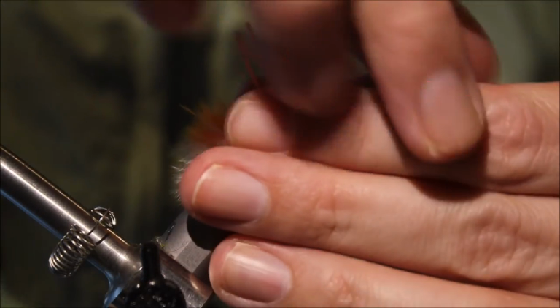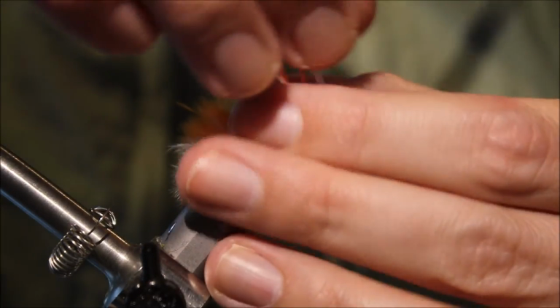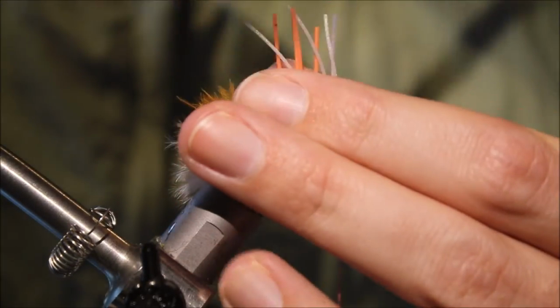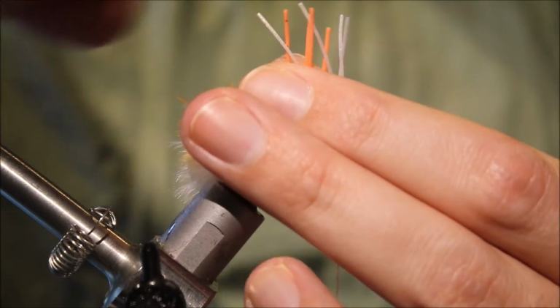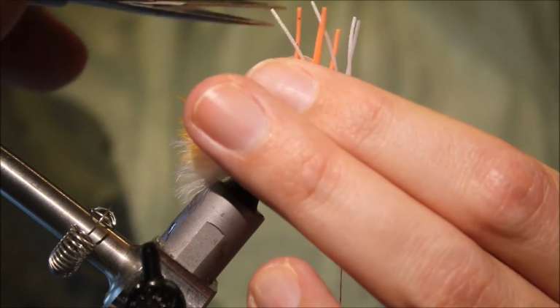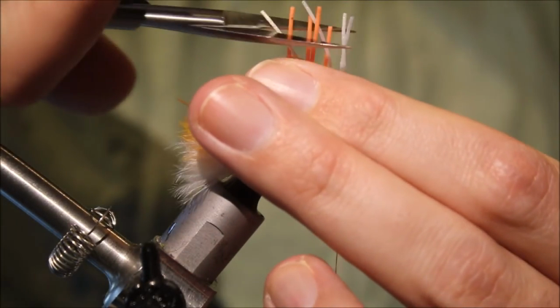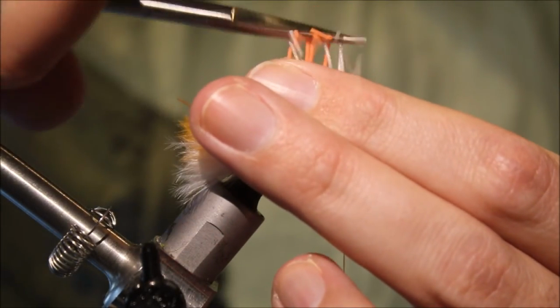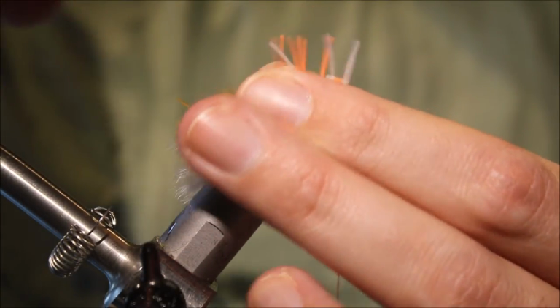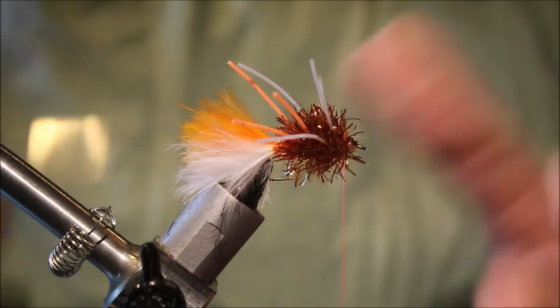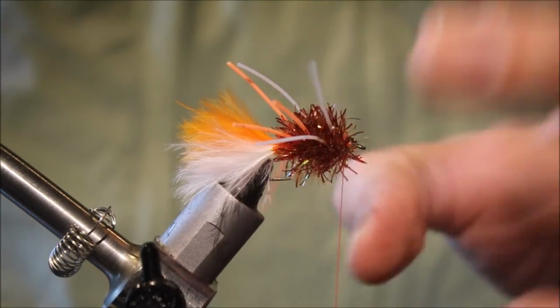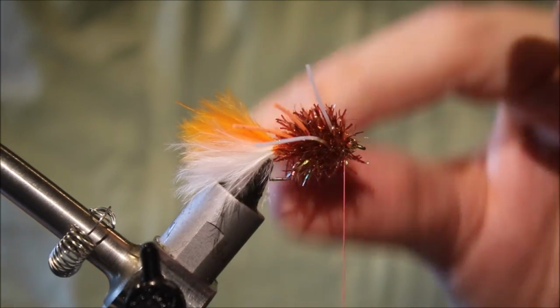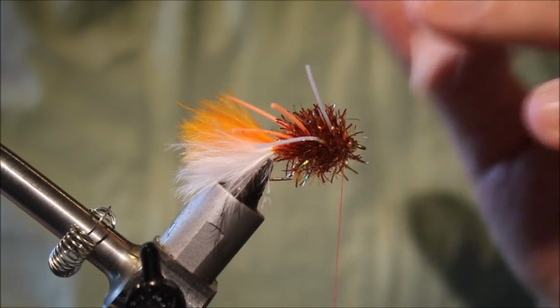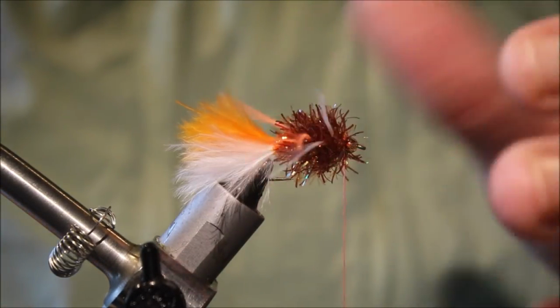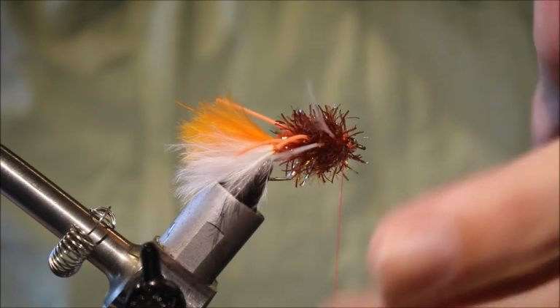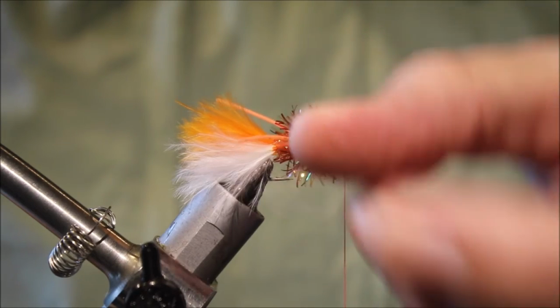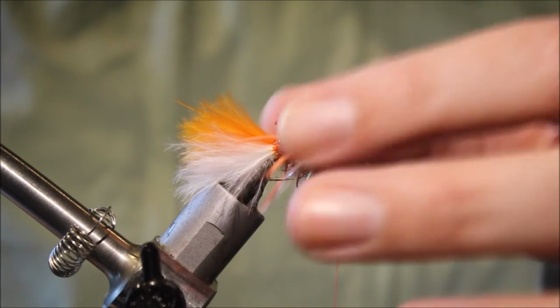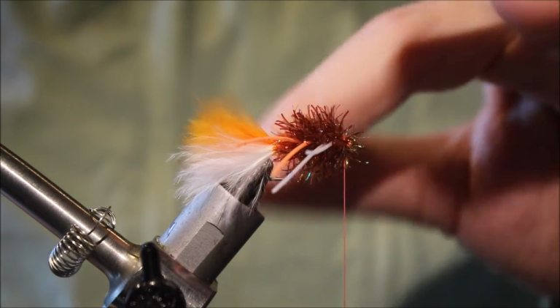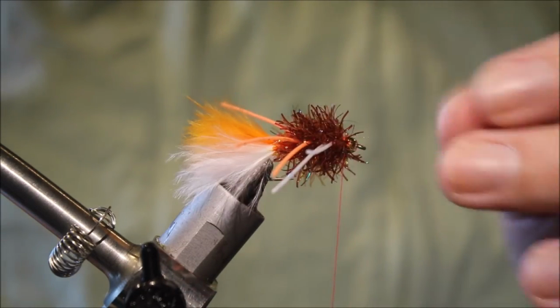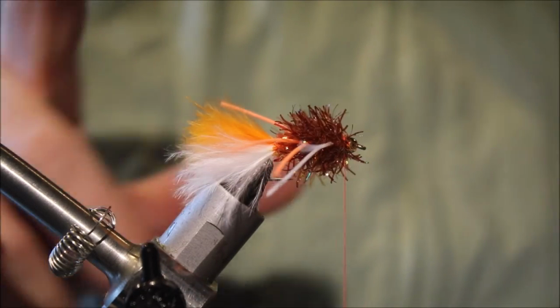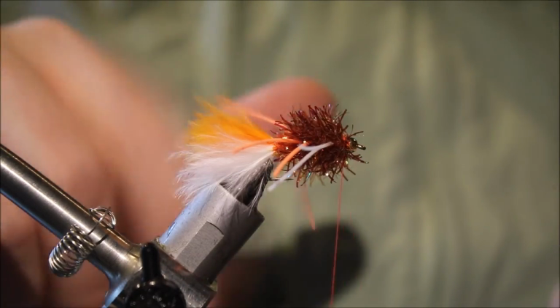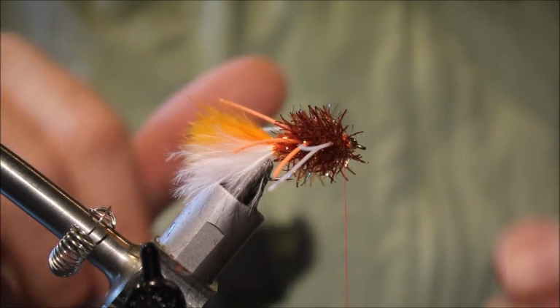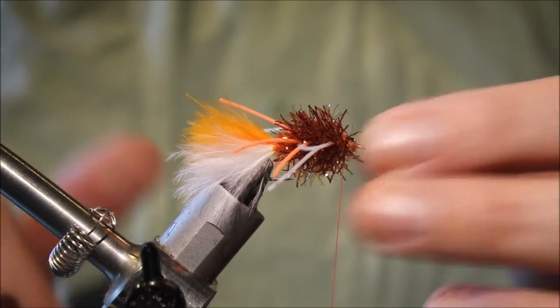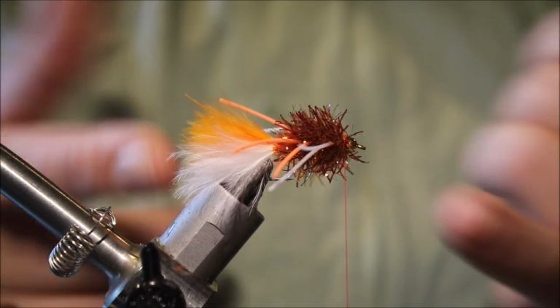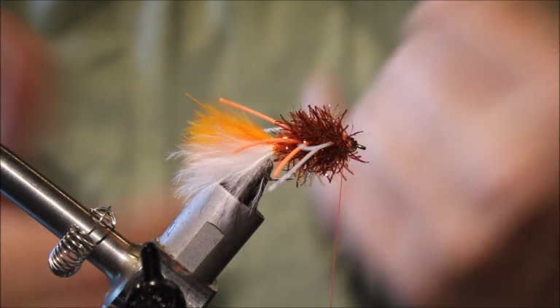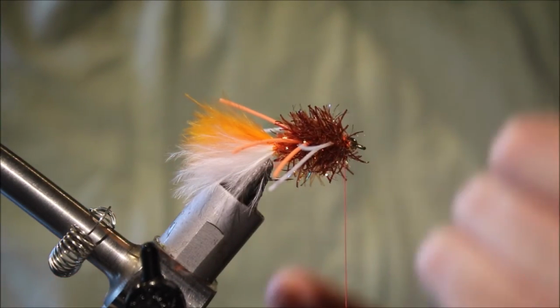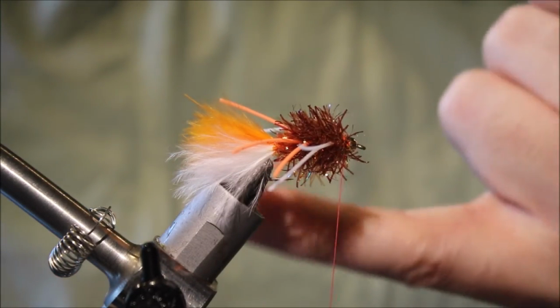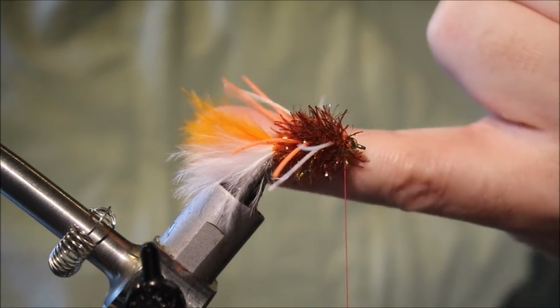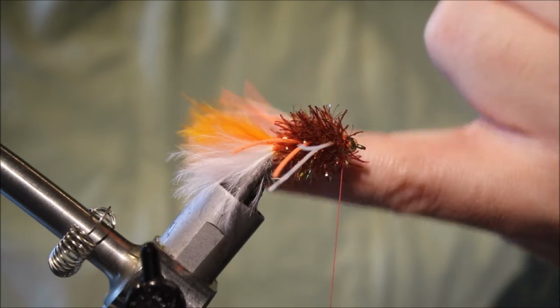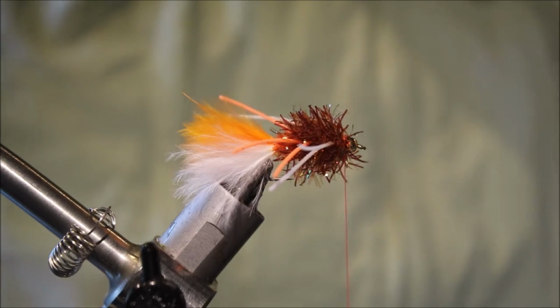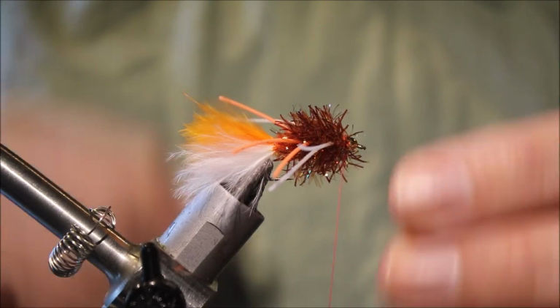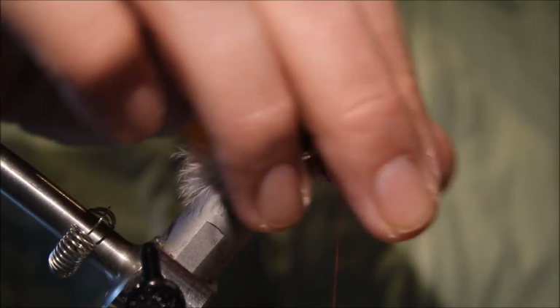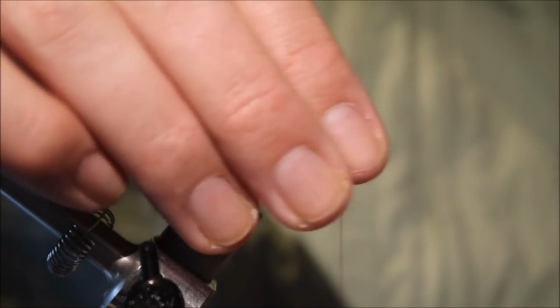I'll just trim my legs so they're roughly even. Don't want them too long — about a hook length is fine, but you can make them longer or shorter if you wish.